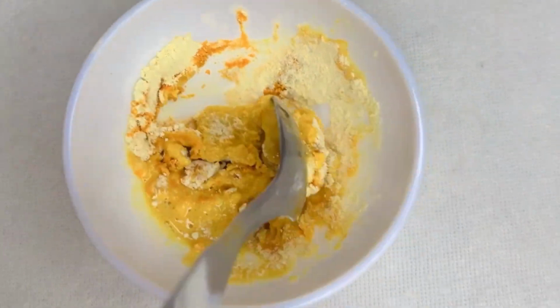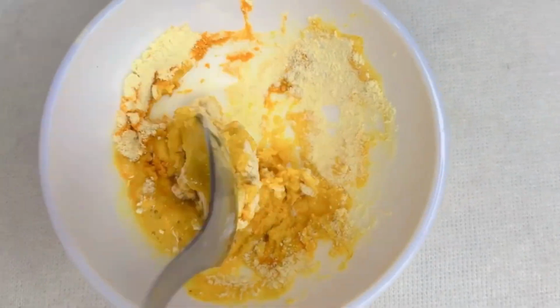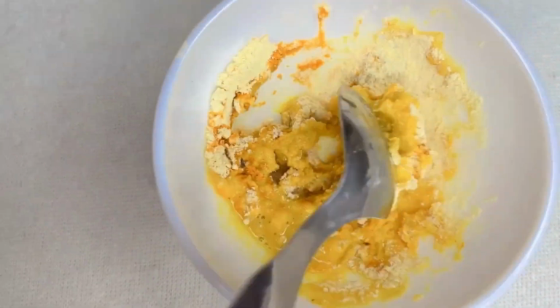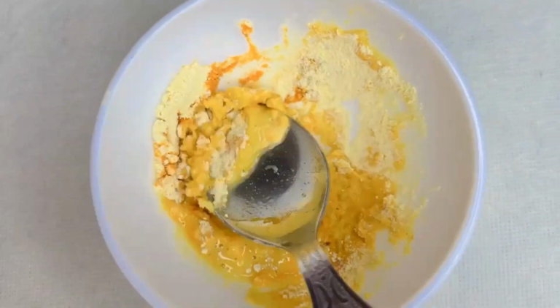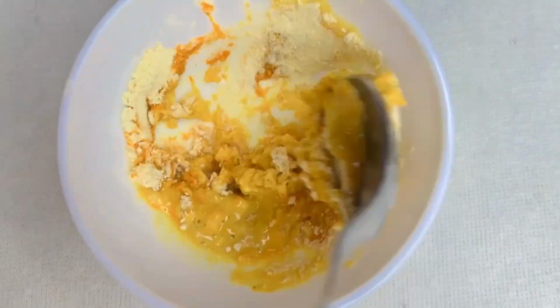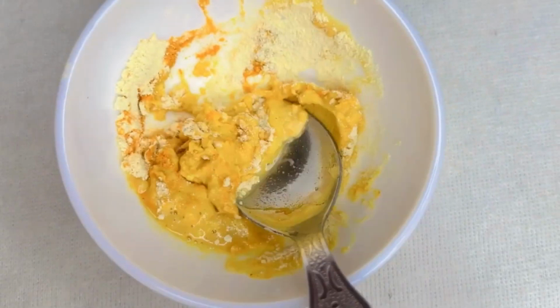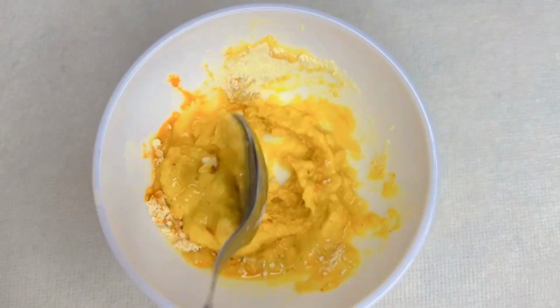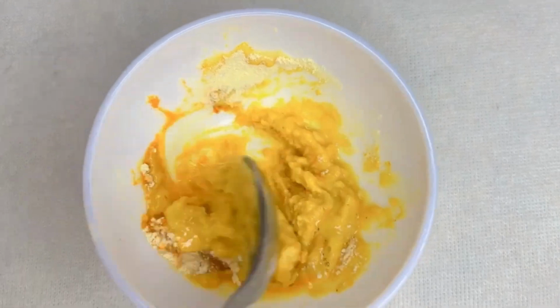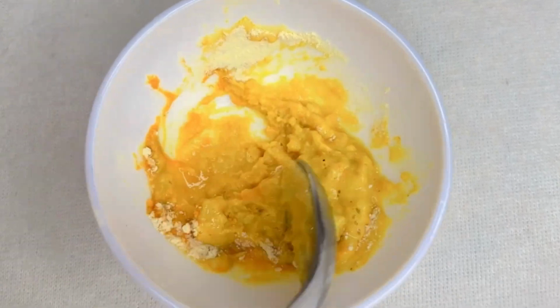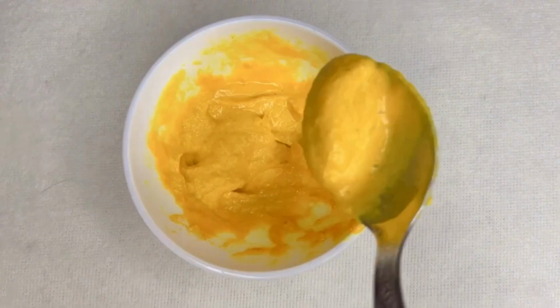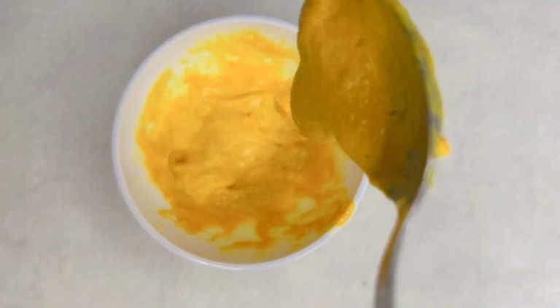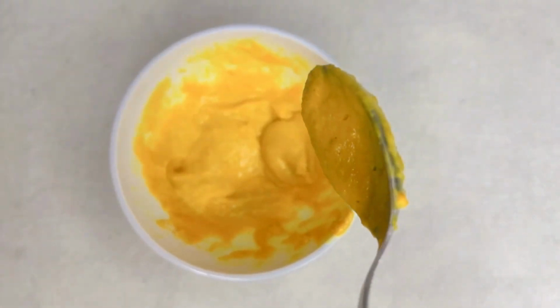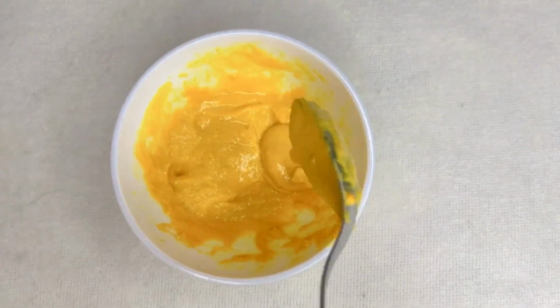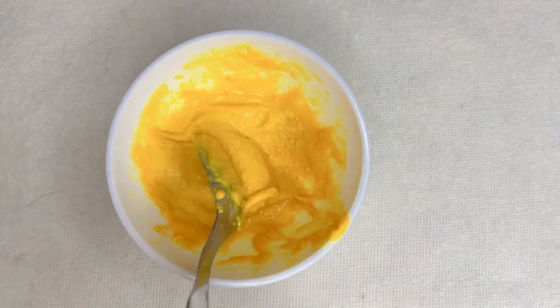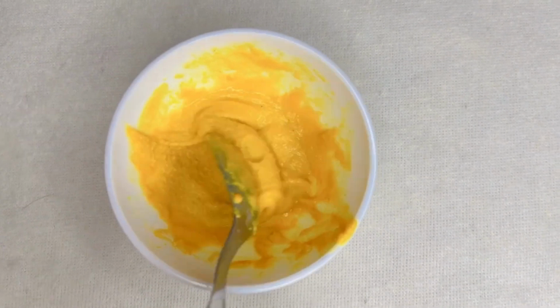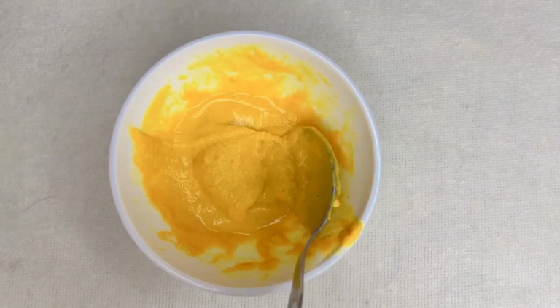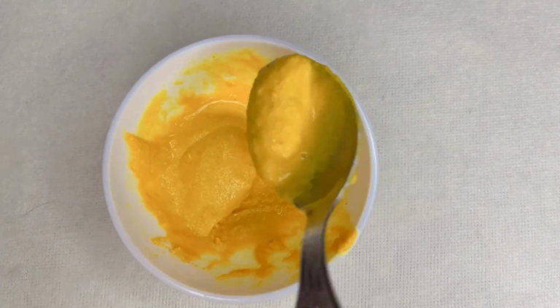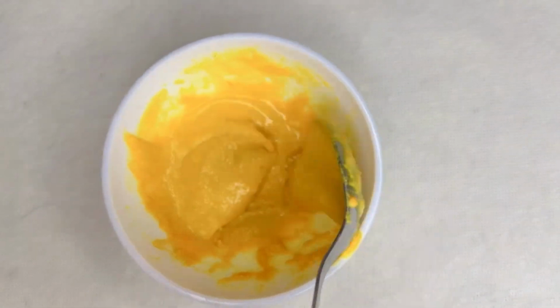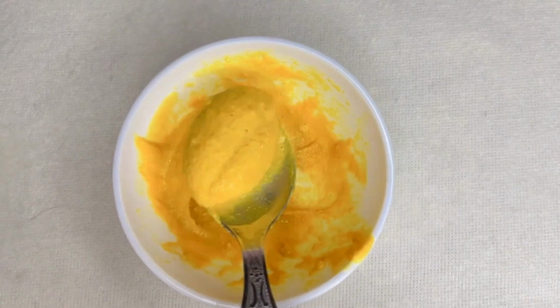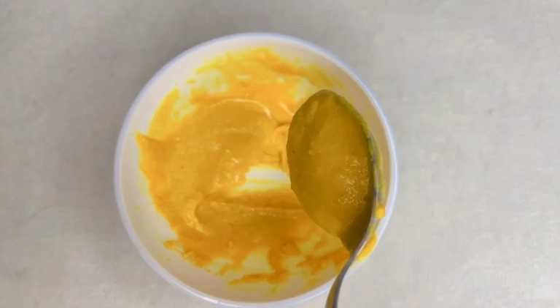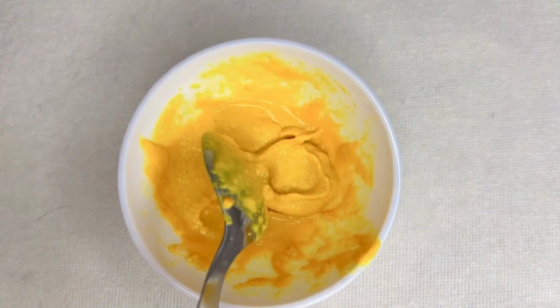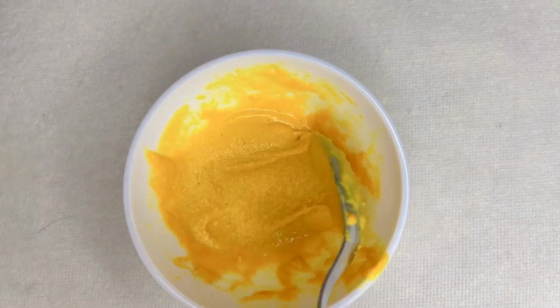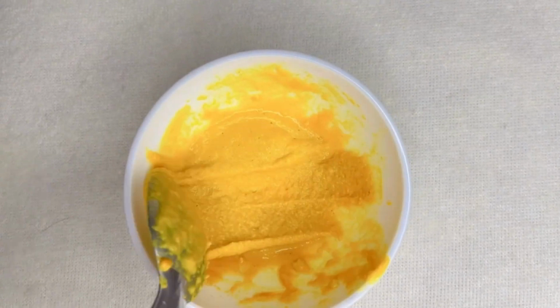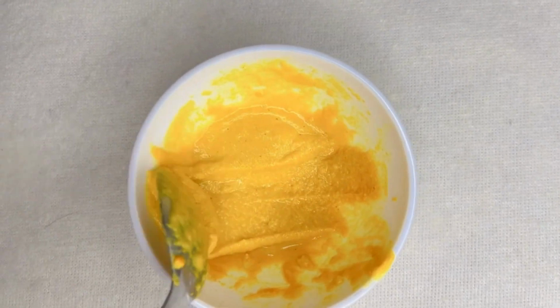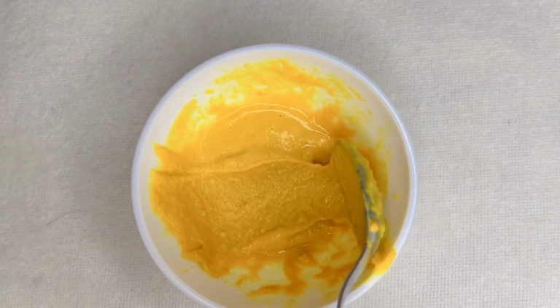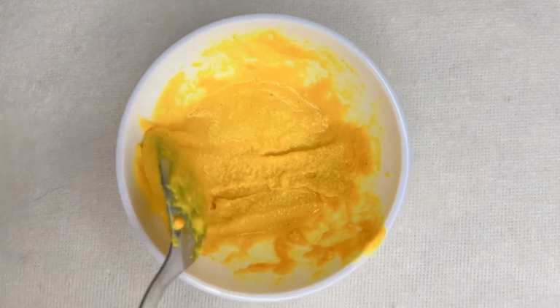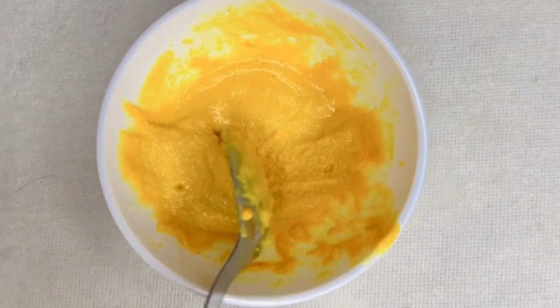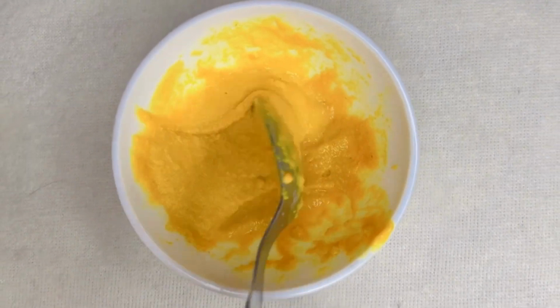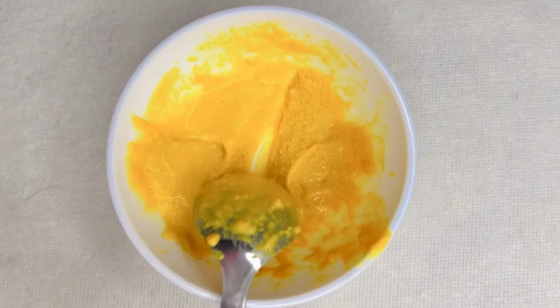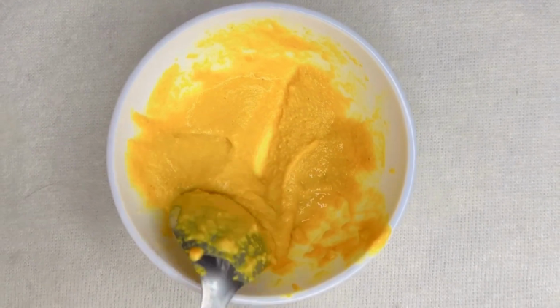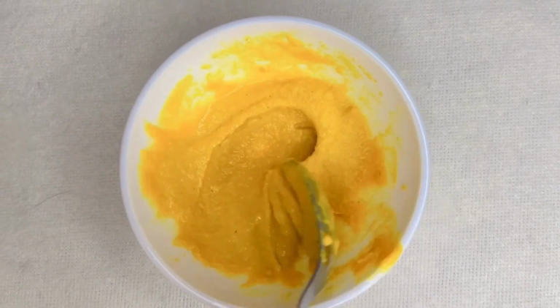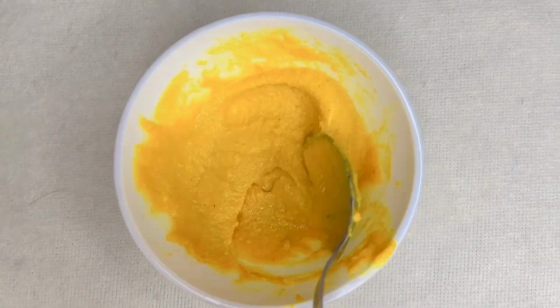Those who have dry skin can mix it with rose water and it will be suitable for you. For those who have oily skin, this is my personal recommendation — I have oily skin myself, that's why I haven't used yogurt. And as you can see, it's ready.